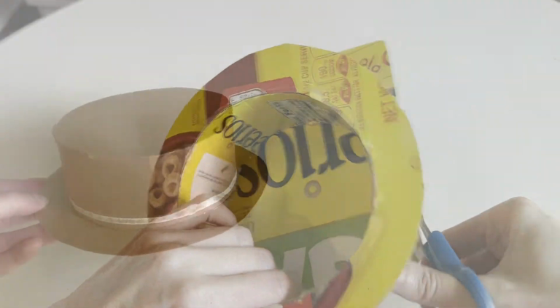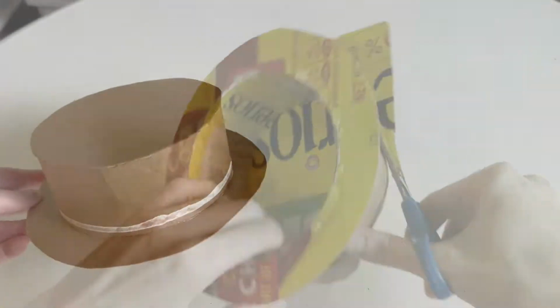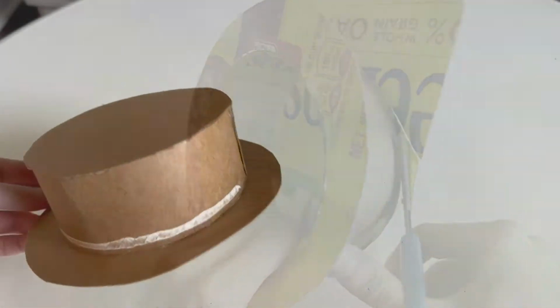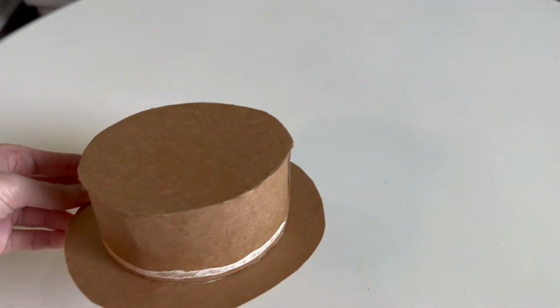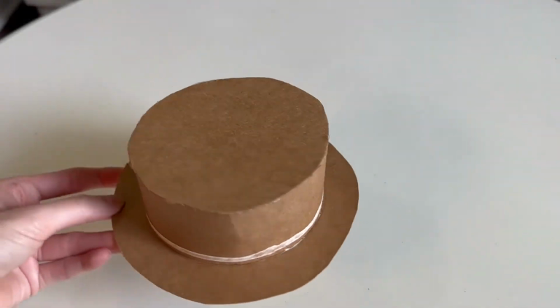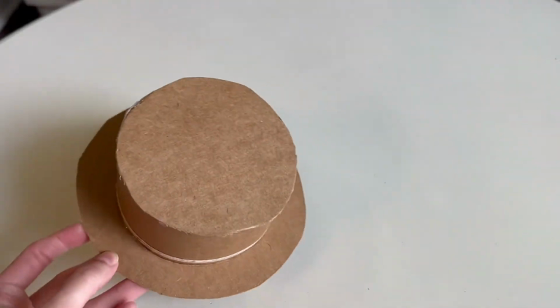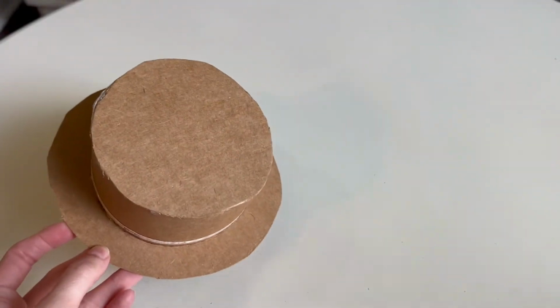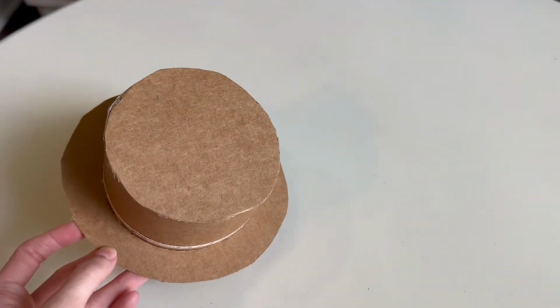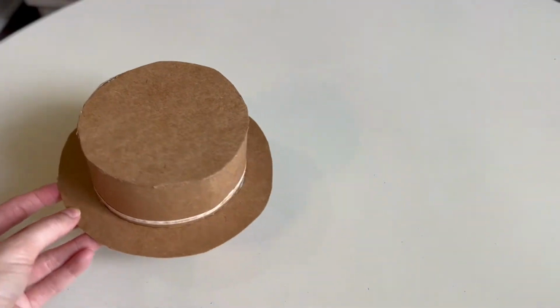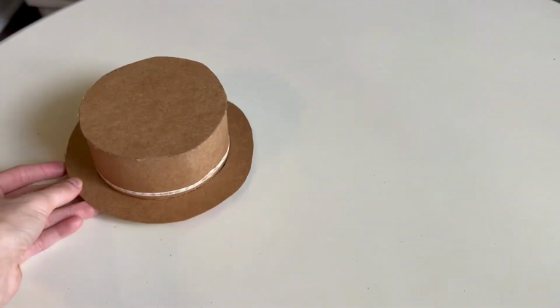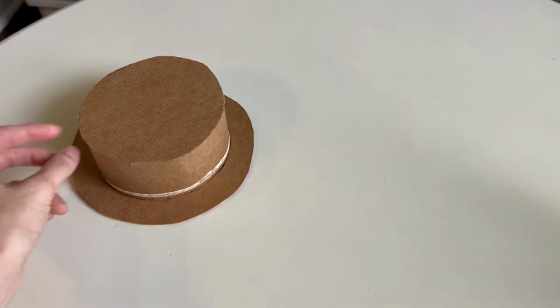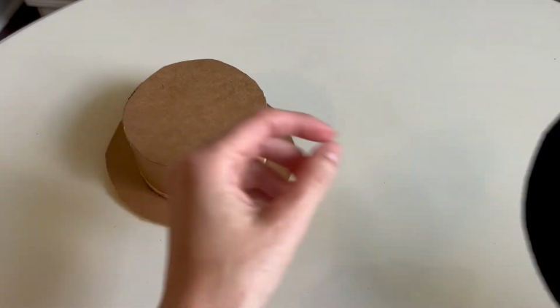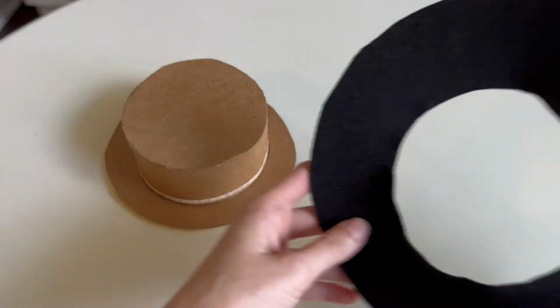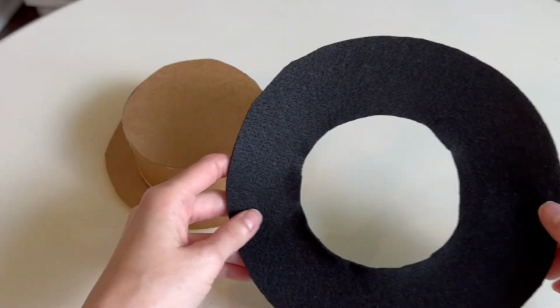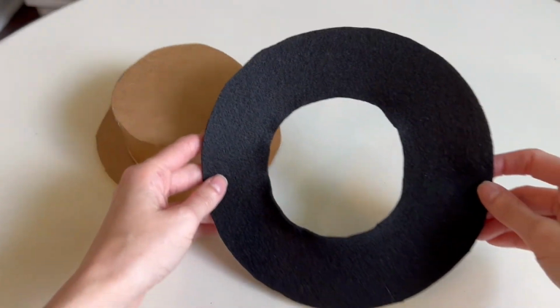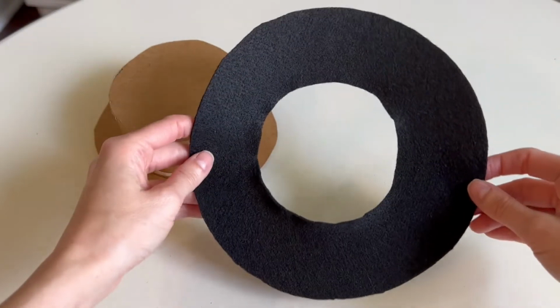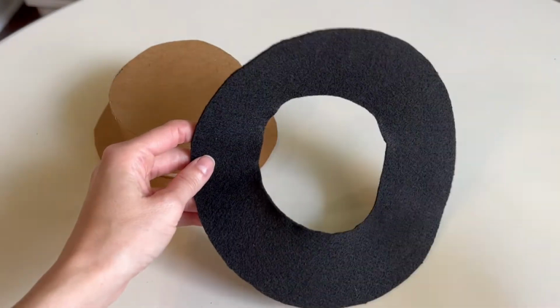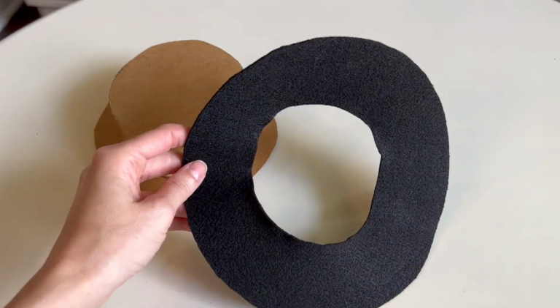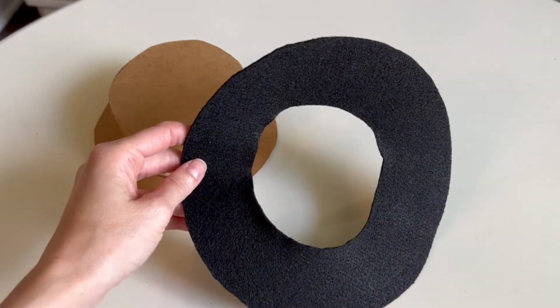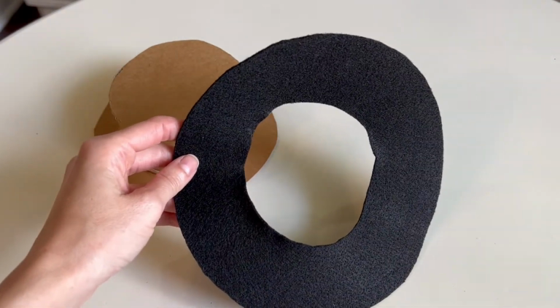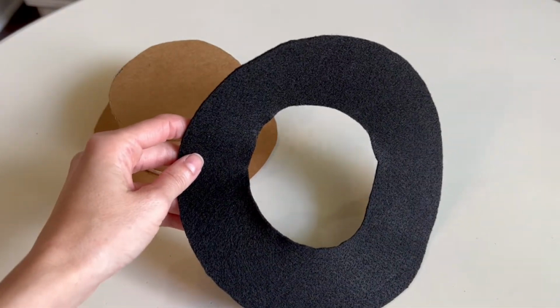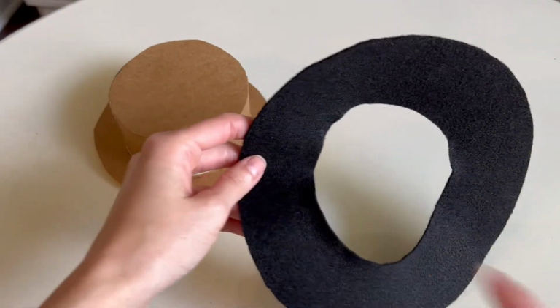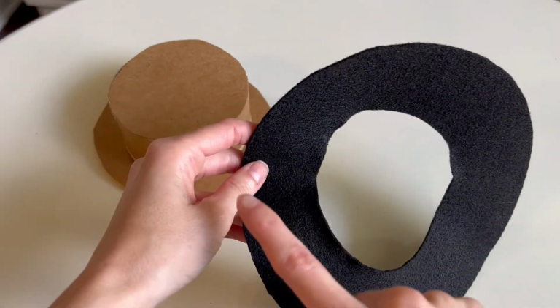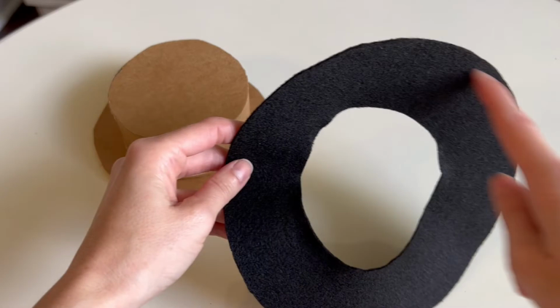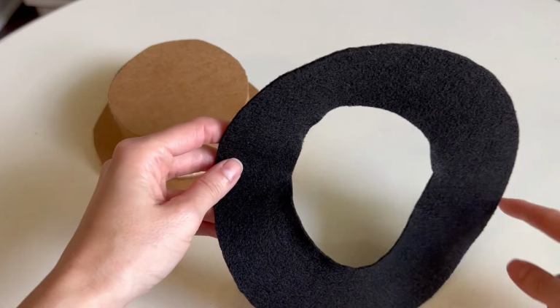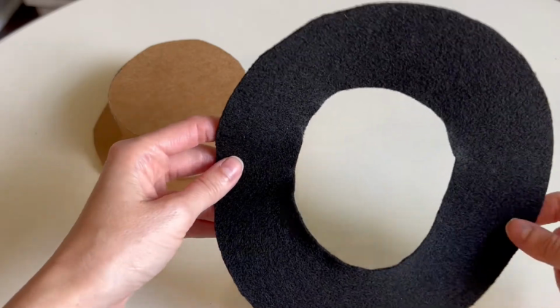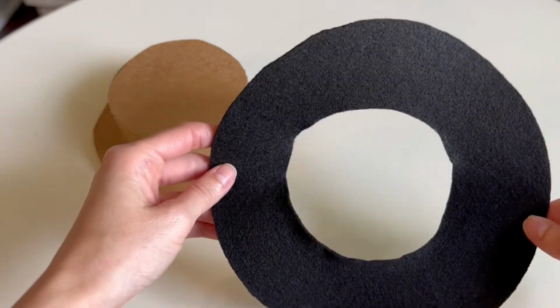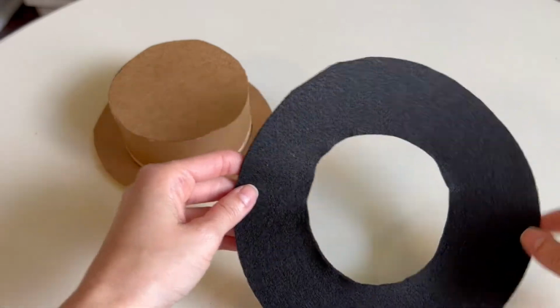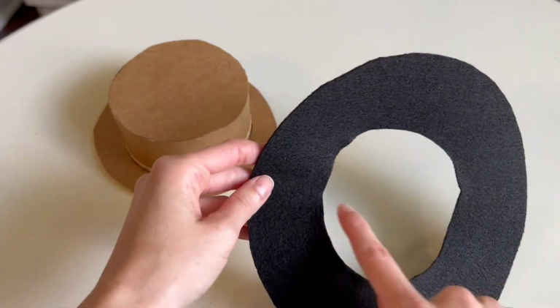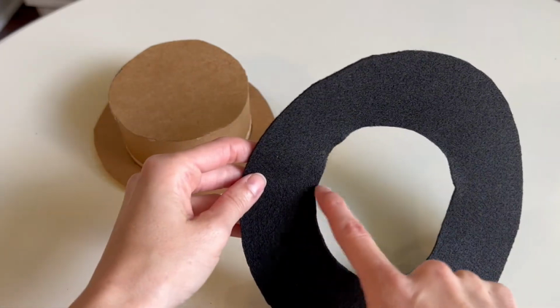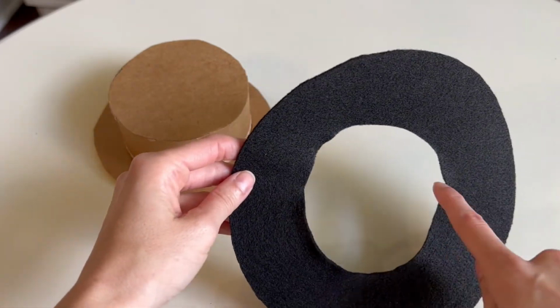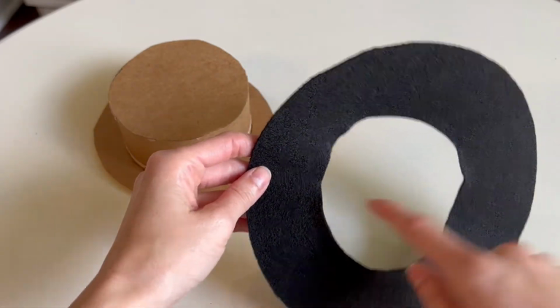The base of our hat is complete, so for the next step you're going to grab some black felt. You're going to cut it into a ring, and the outside of the ring is going to be 7 and a half inches, and the inside is going to be 3 and a half inches.